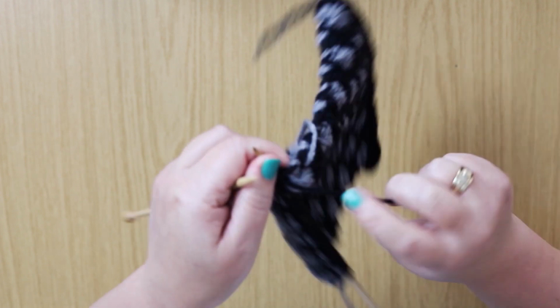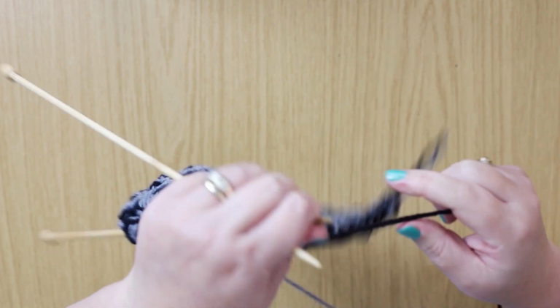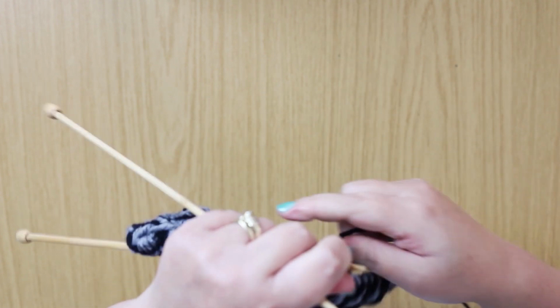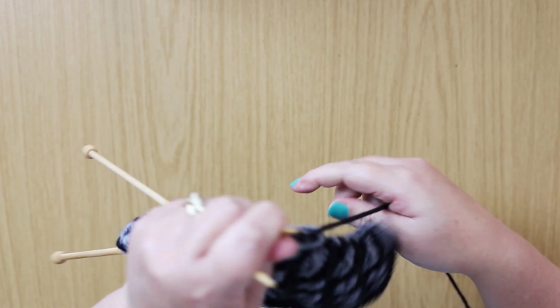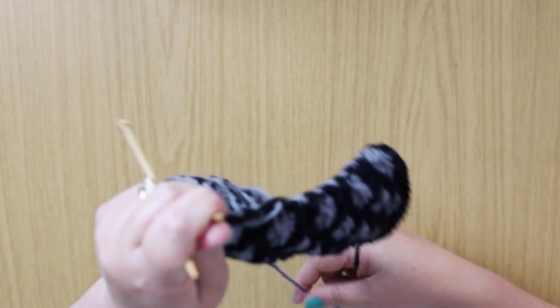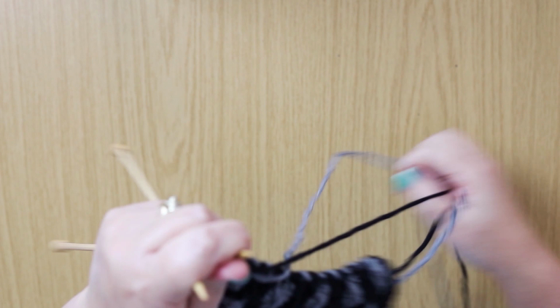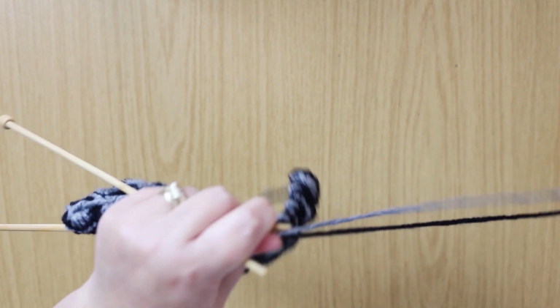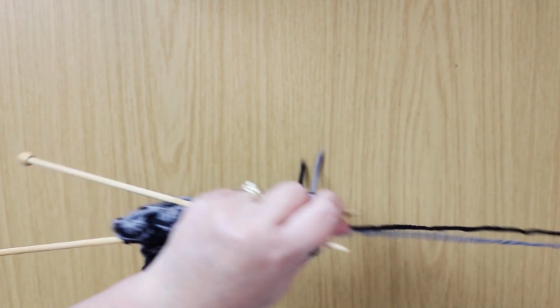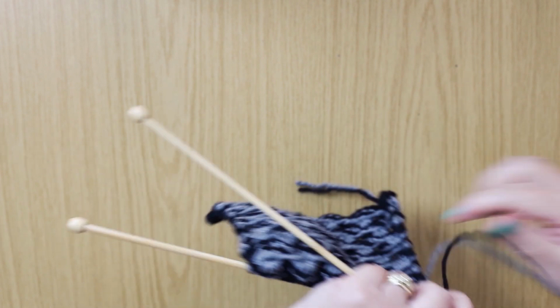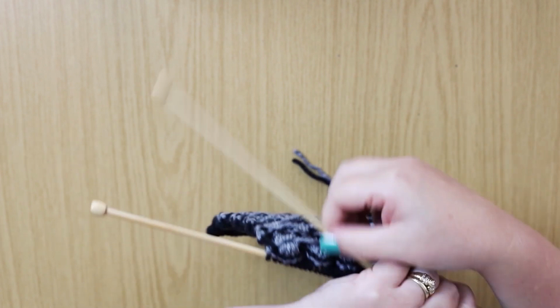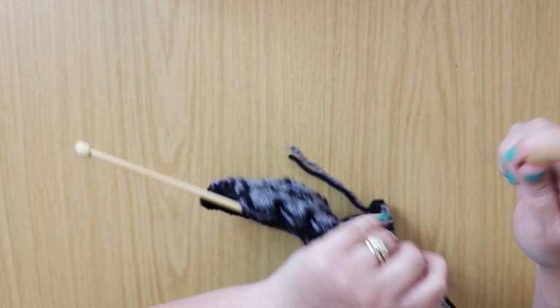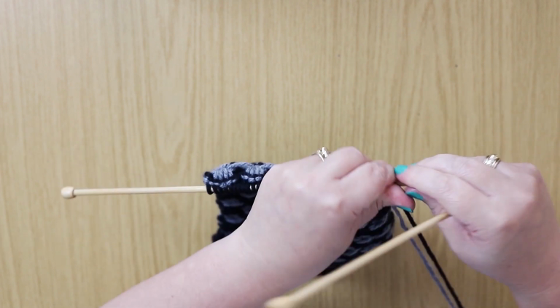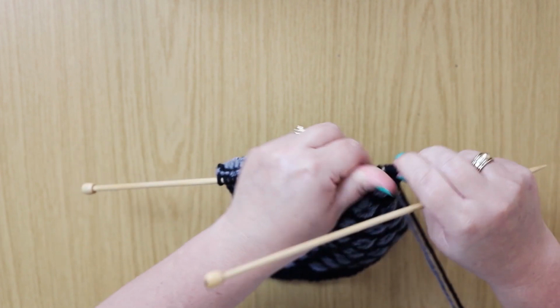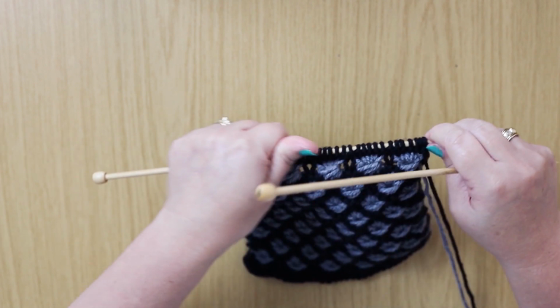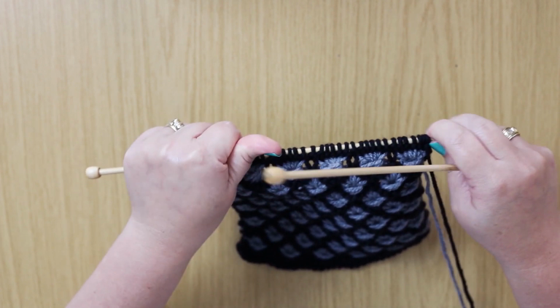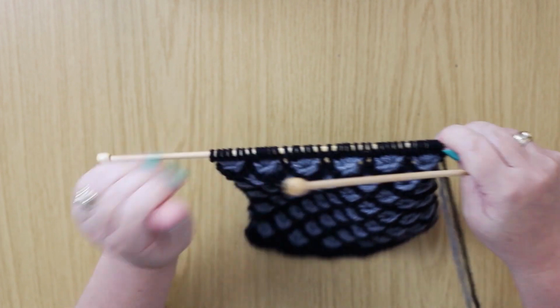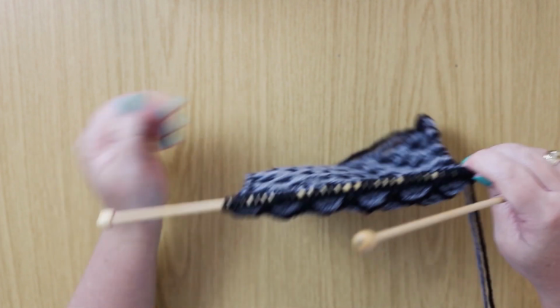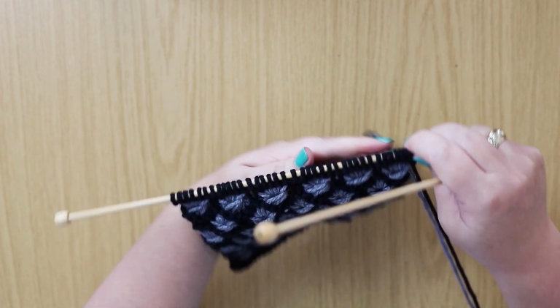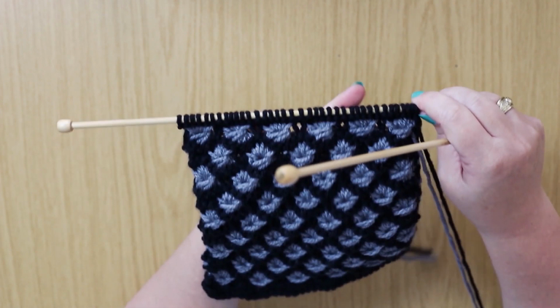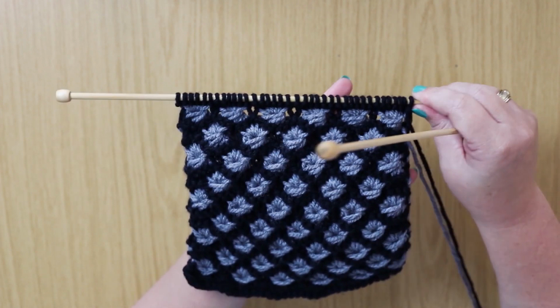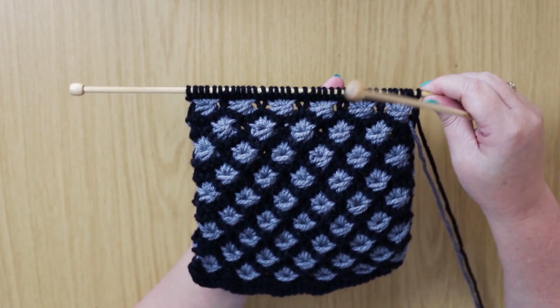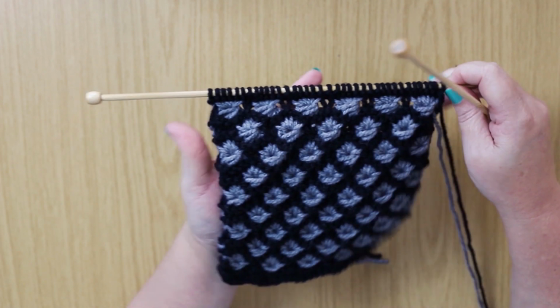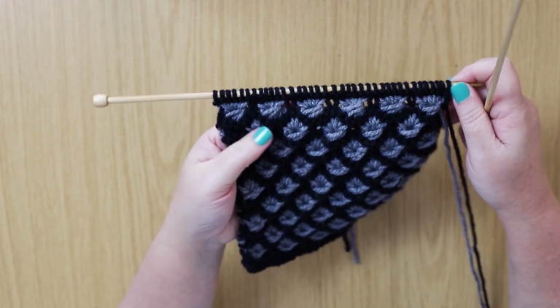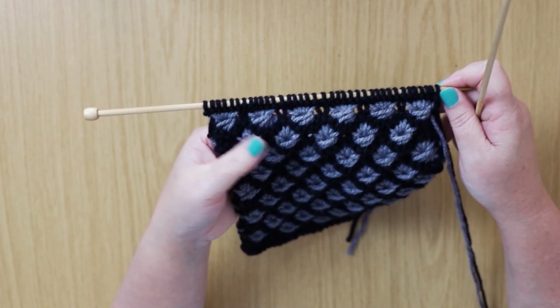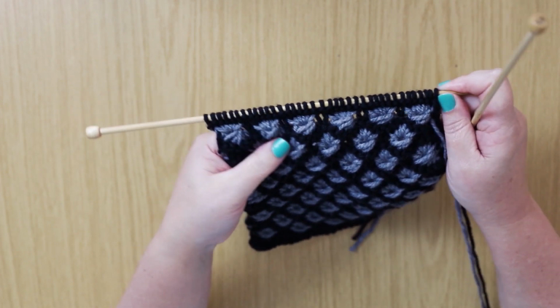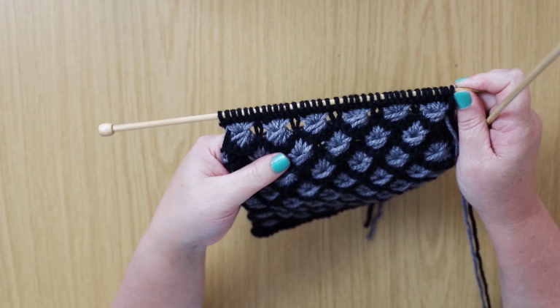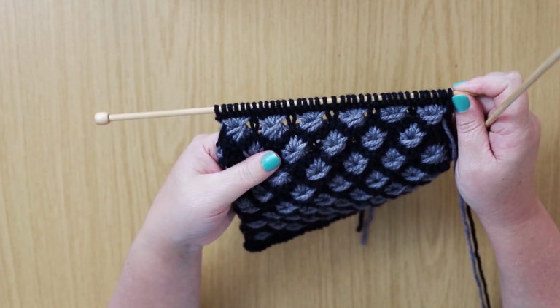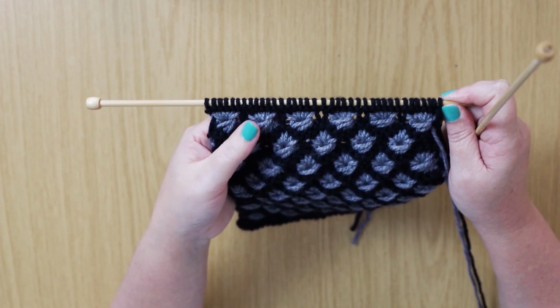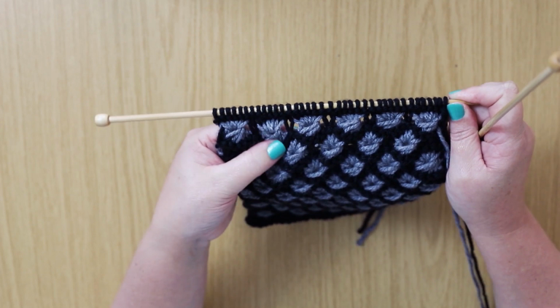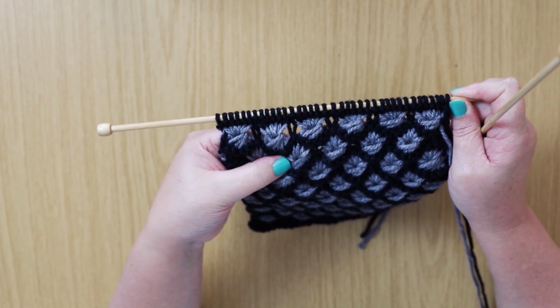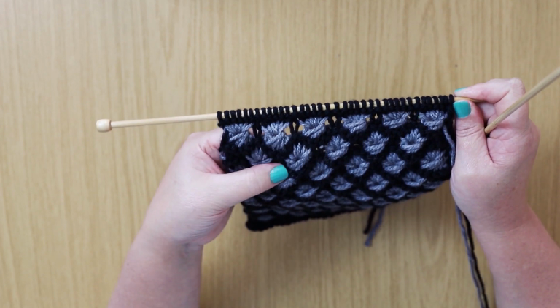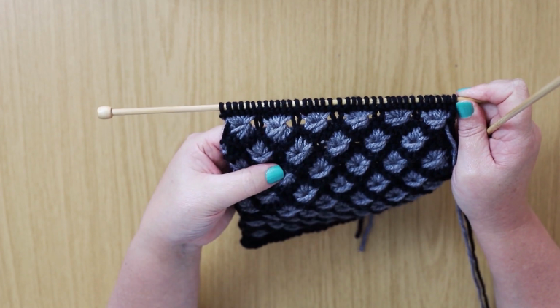Rows five to eight are worked in a similar way. And then repeat these eight rows — that's the main pattern. I'll see you next time!